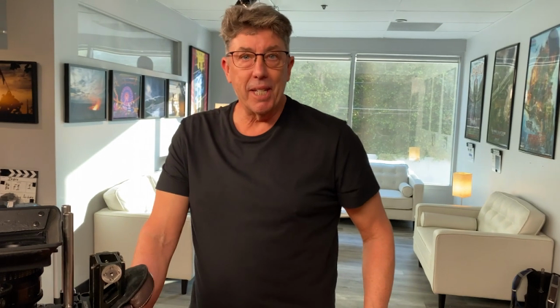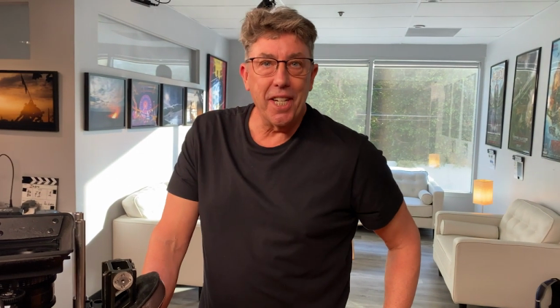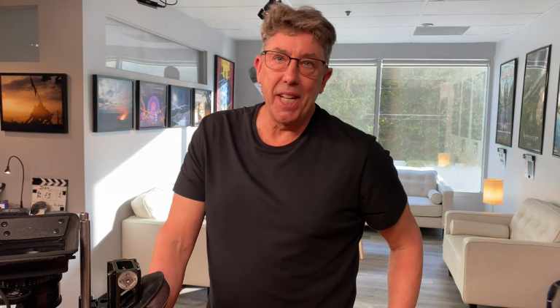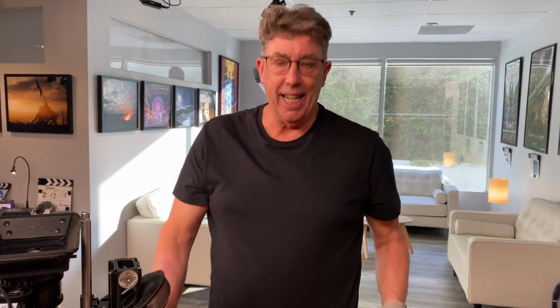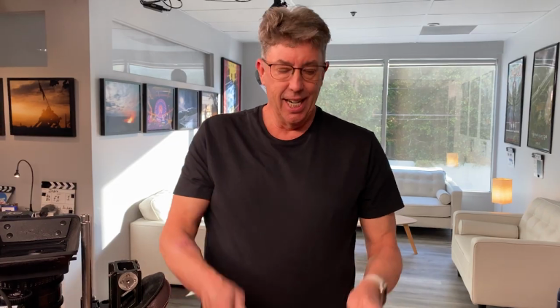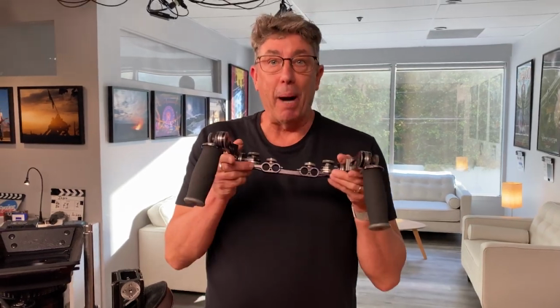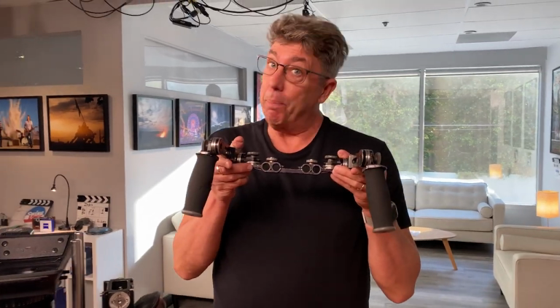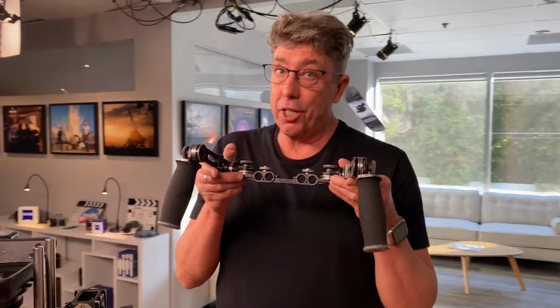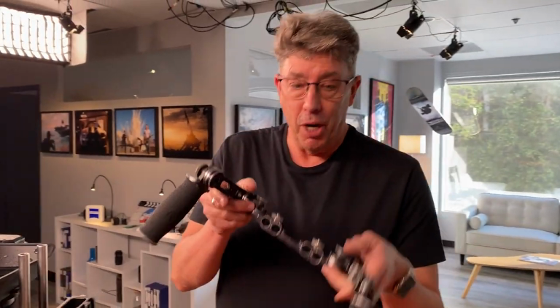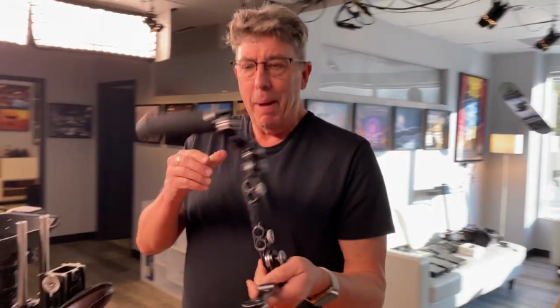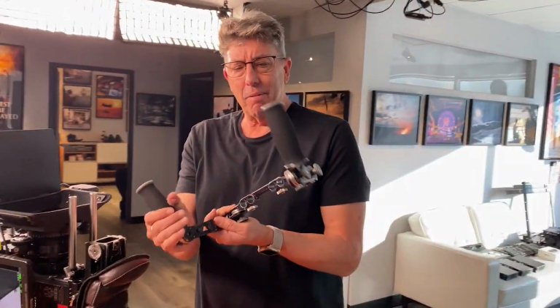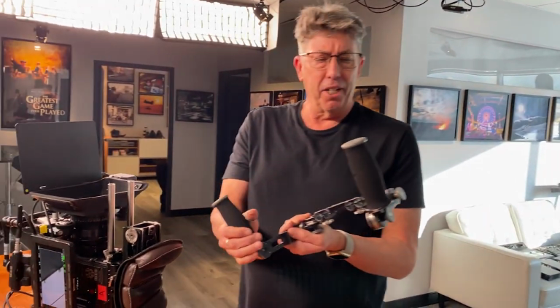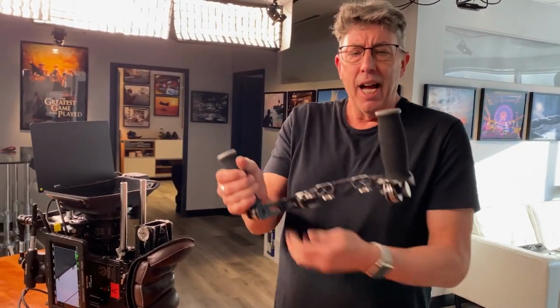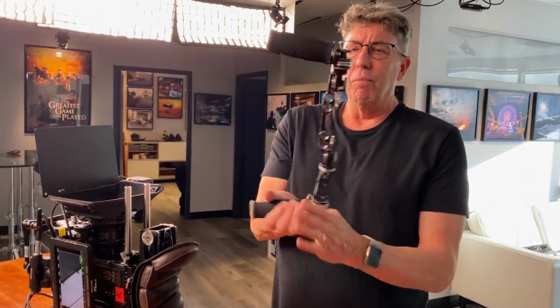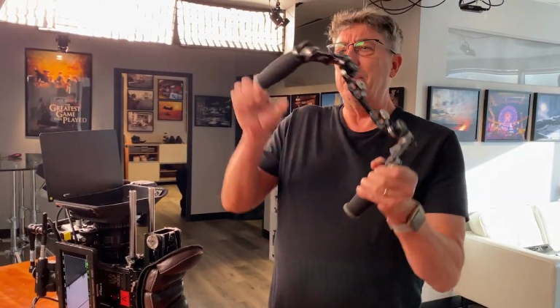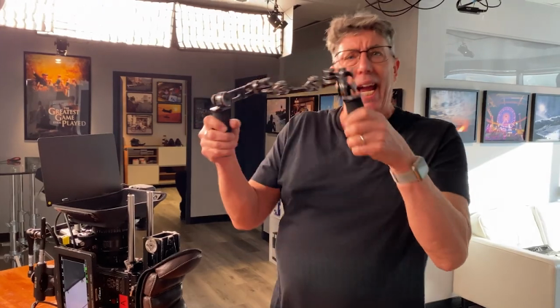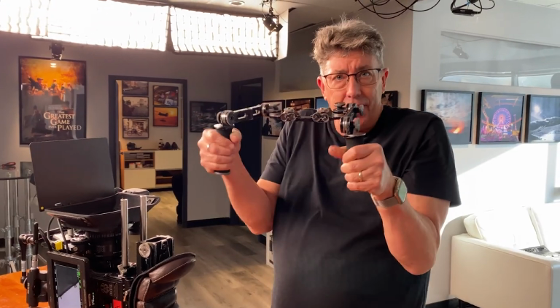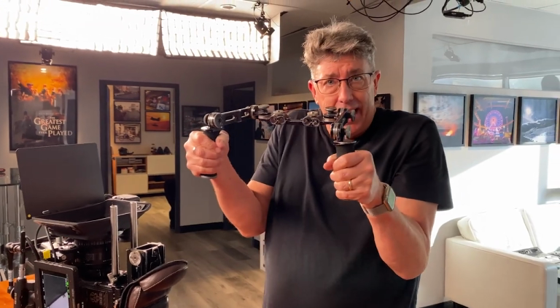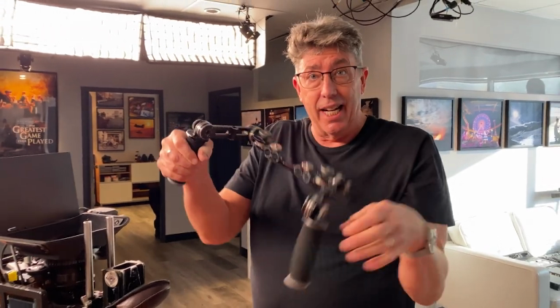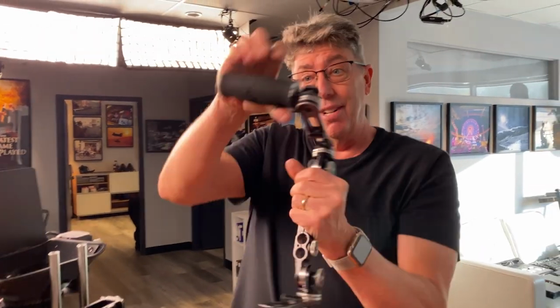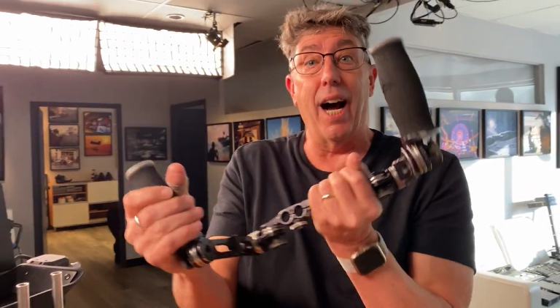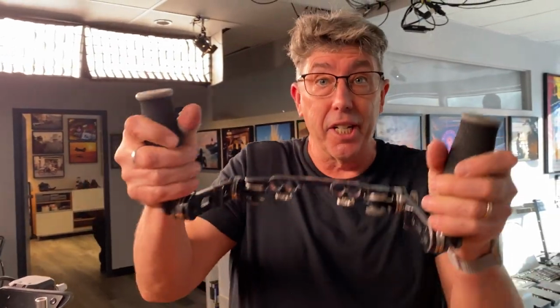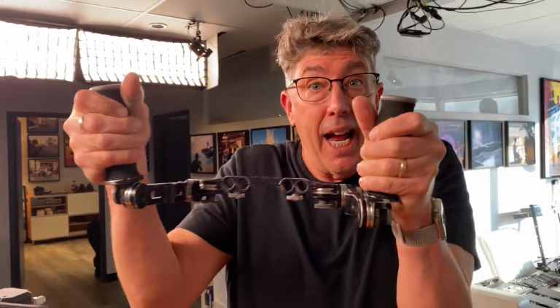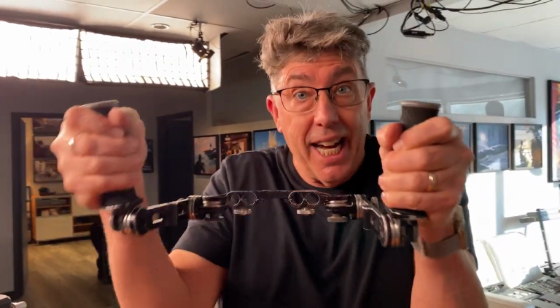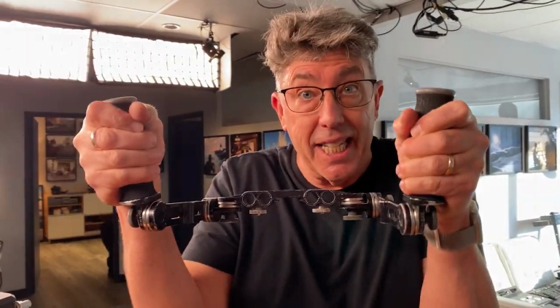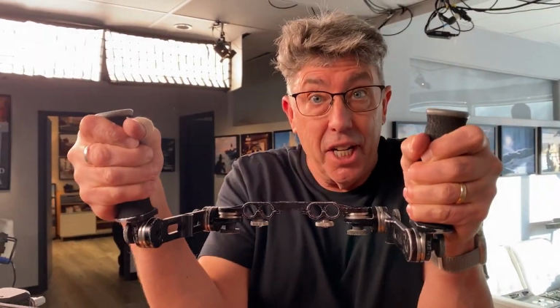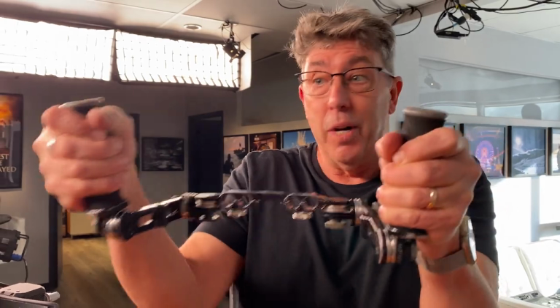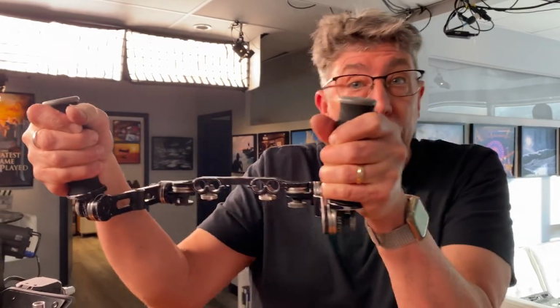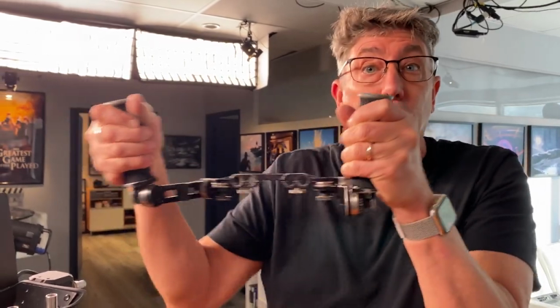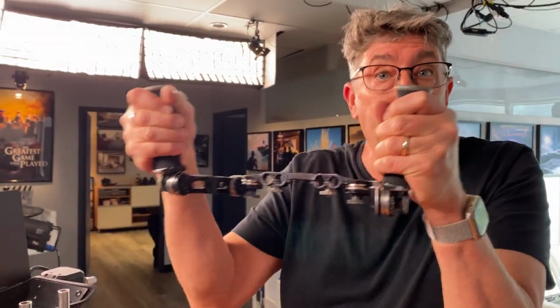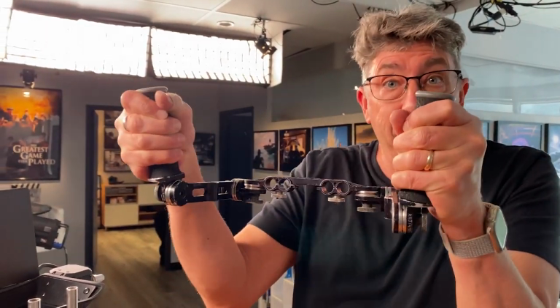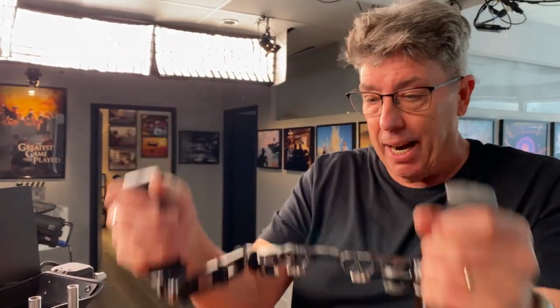Cinematography tip for the day: spider grips, part two. Remember how I was telling you how most people go handheld like this? I actually go handheld like this when I'm operating on my Panavision camera.